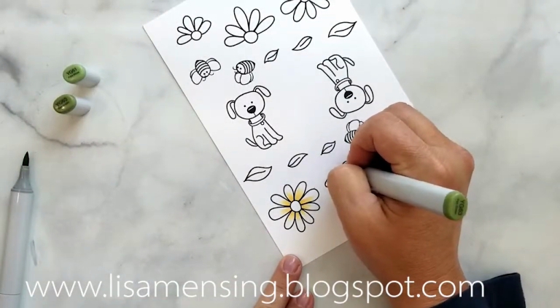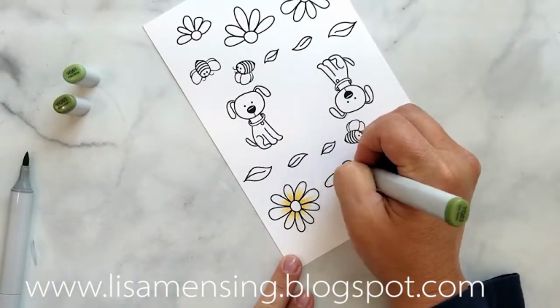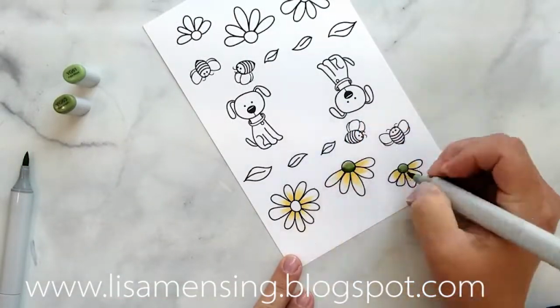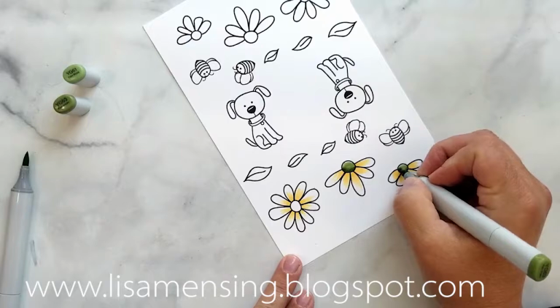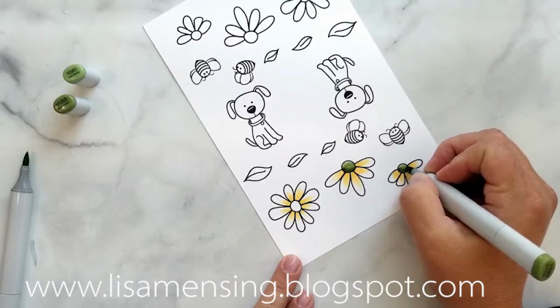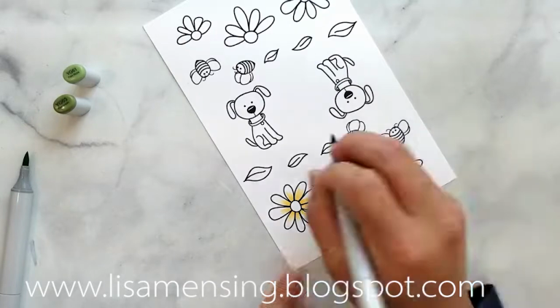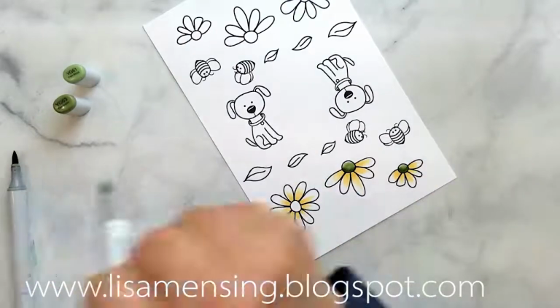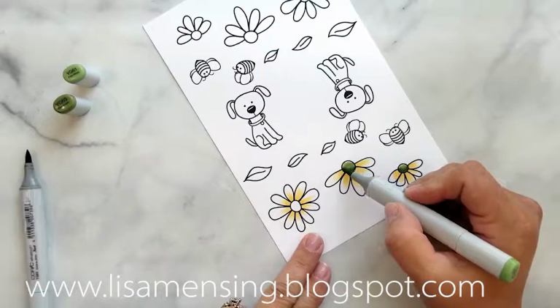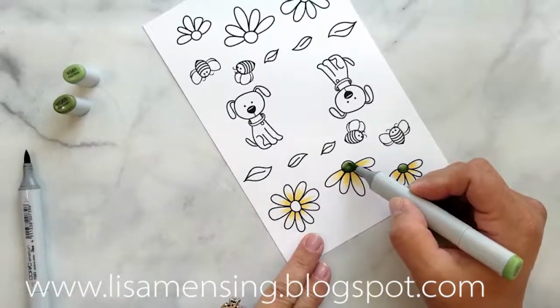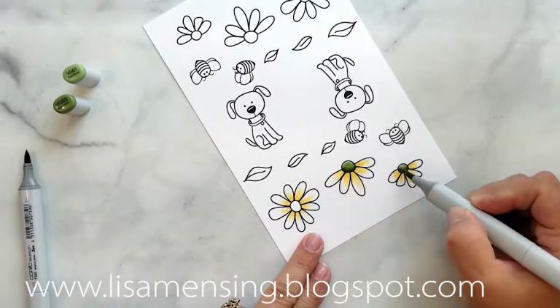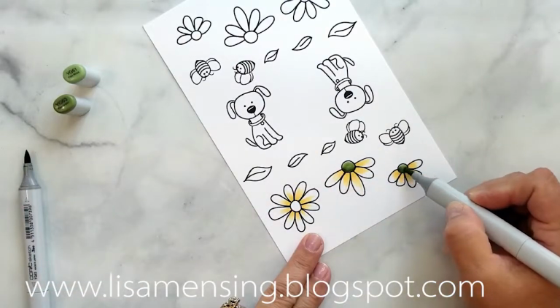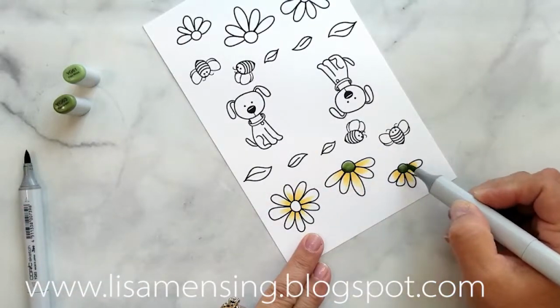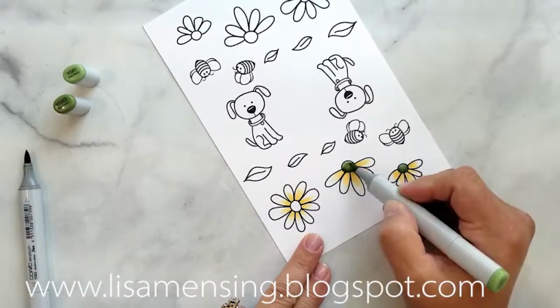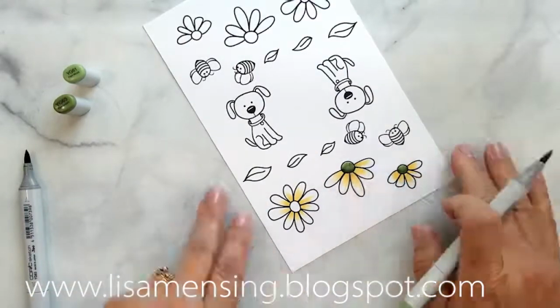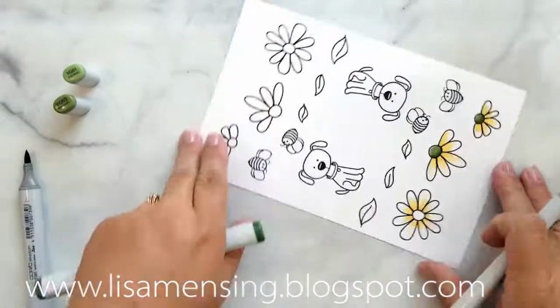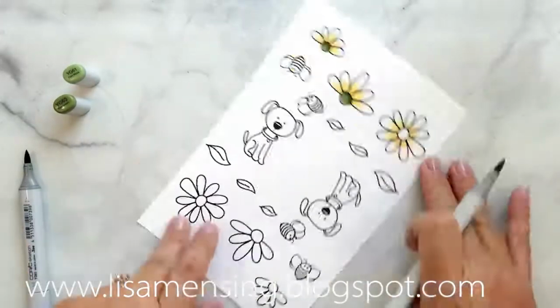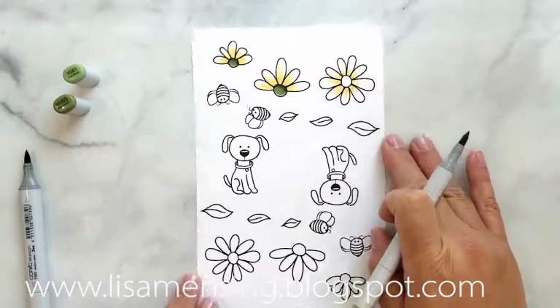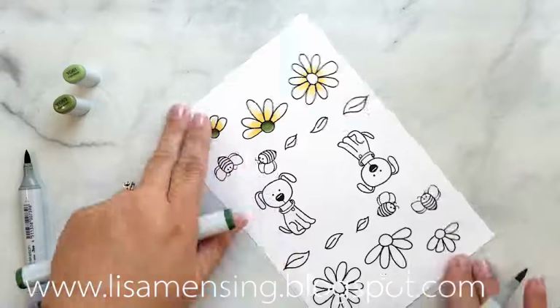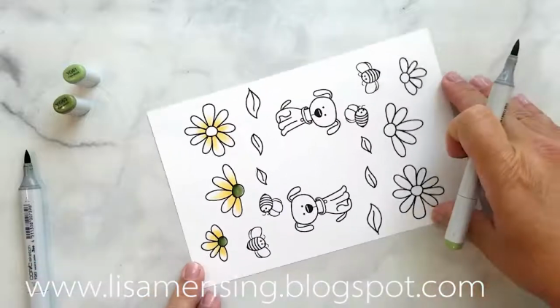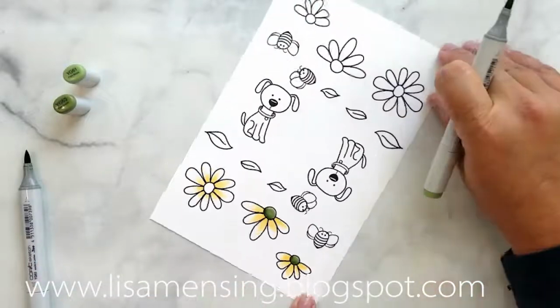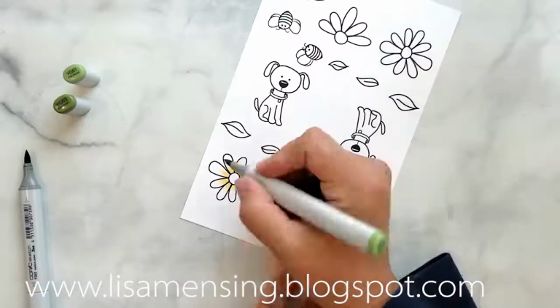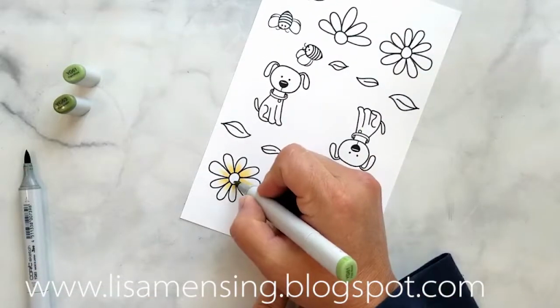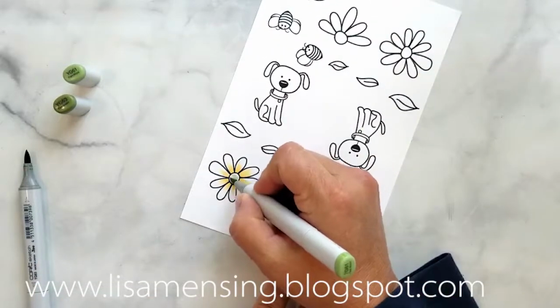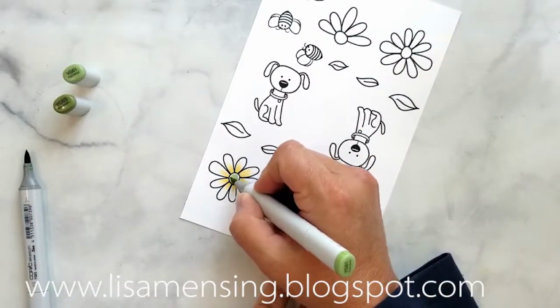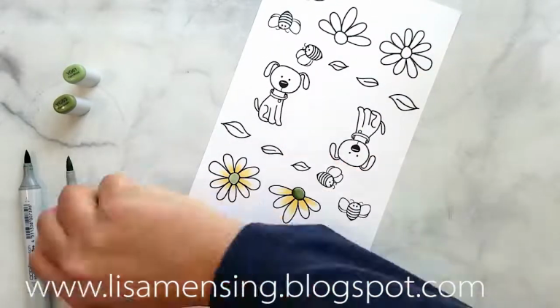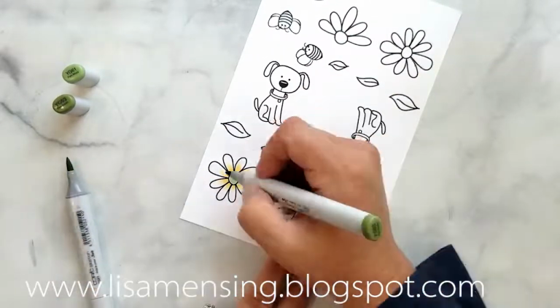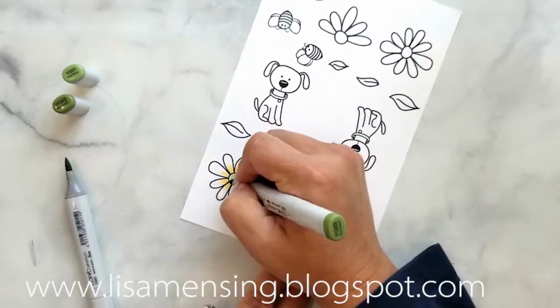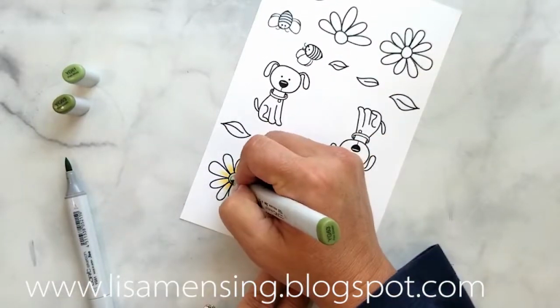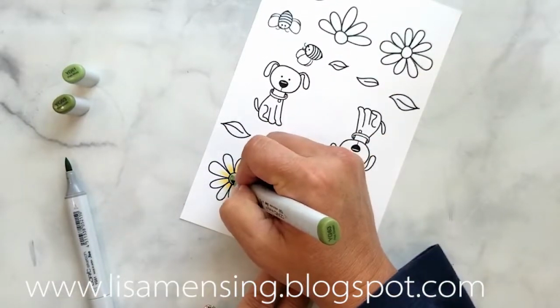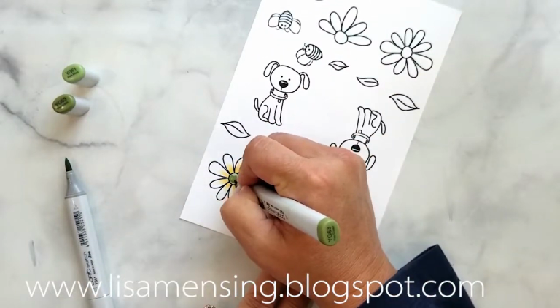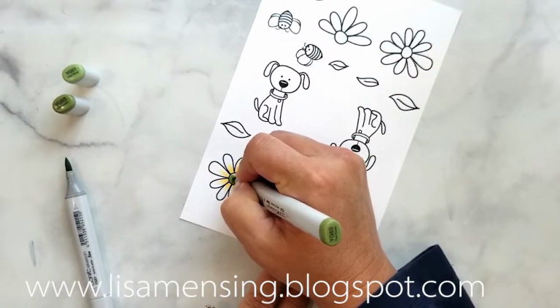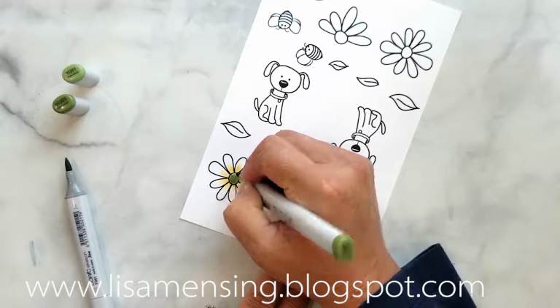I'm doing very basic coloring with my Copics and I will be sure to link the colors below. You can hop over to my blog where you'll find a detailed list of the colors I used on each image.